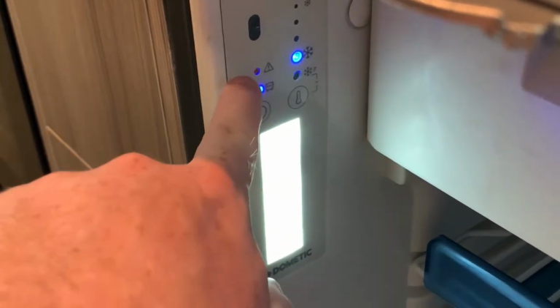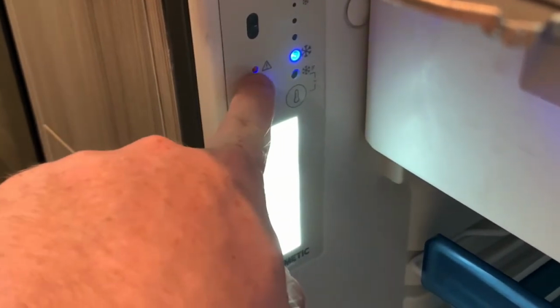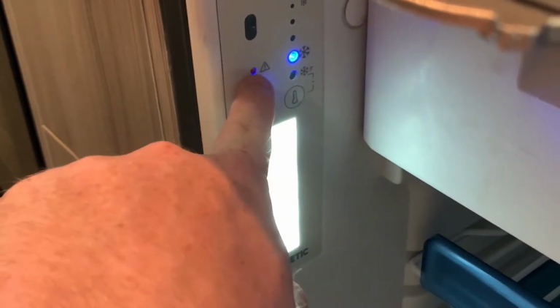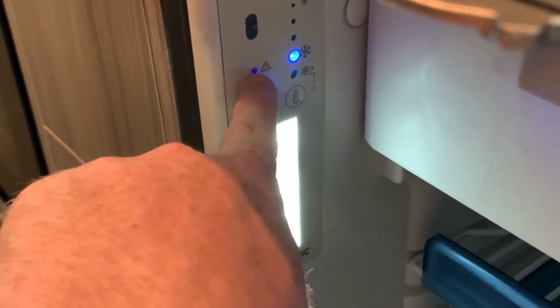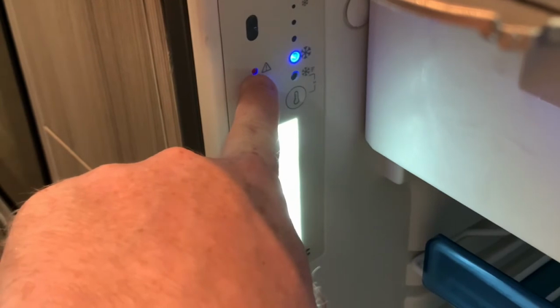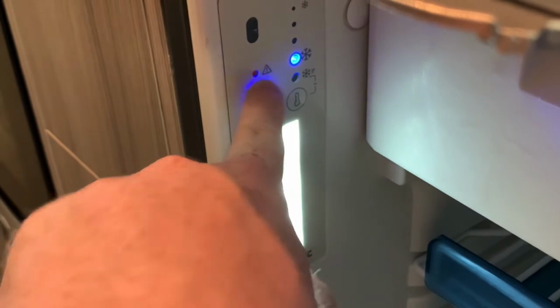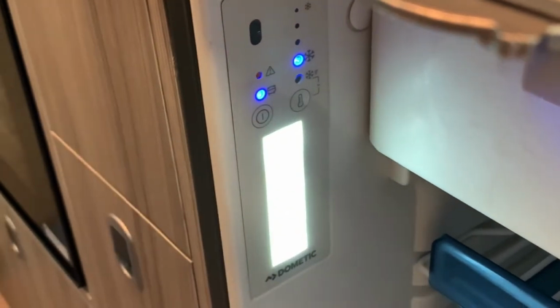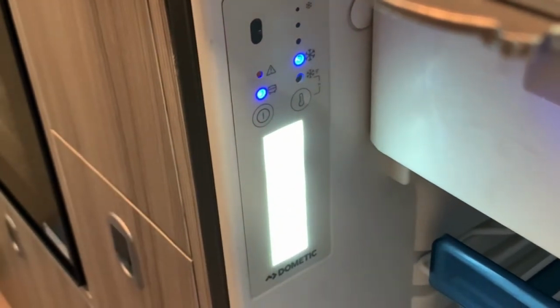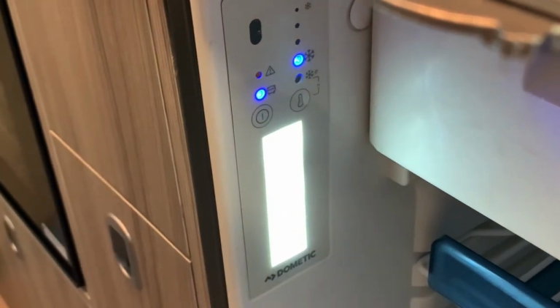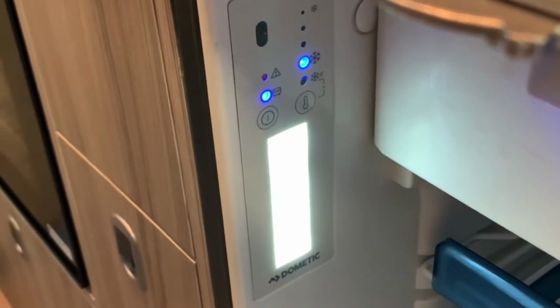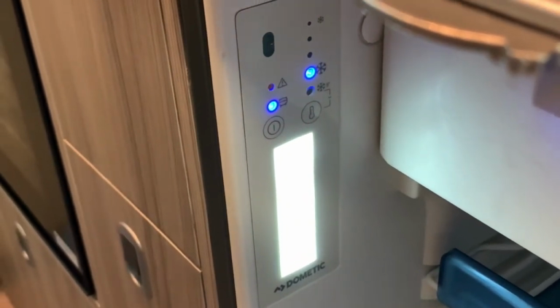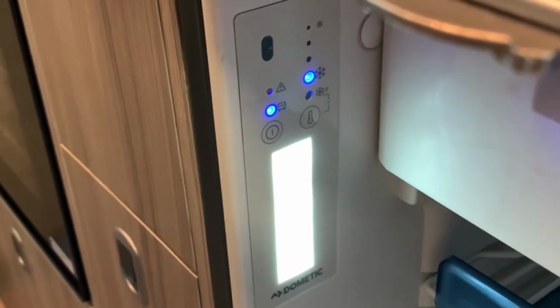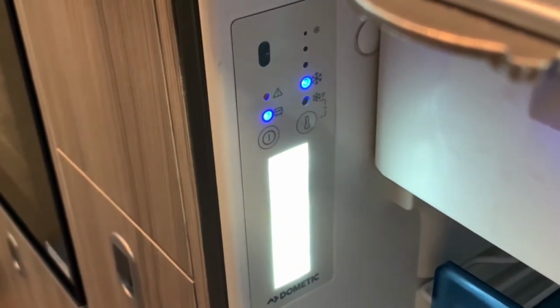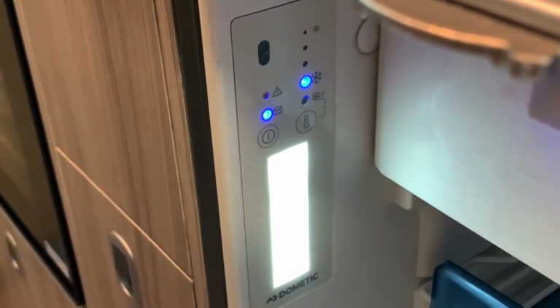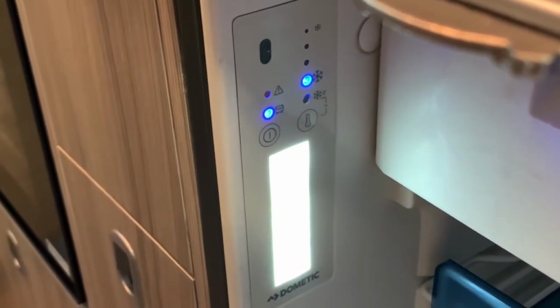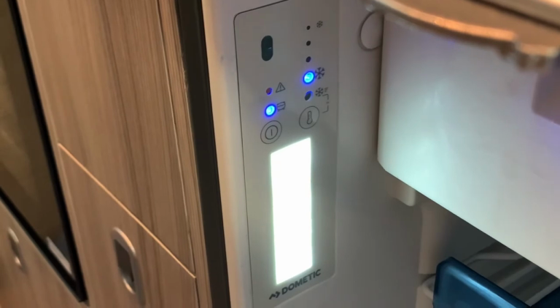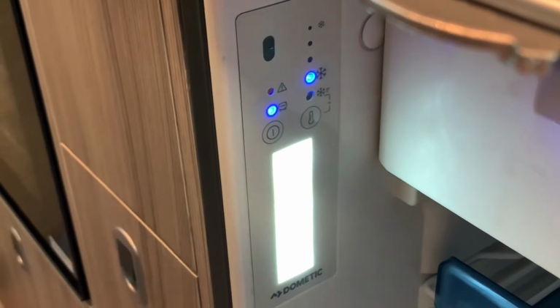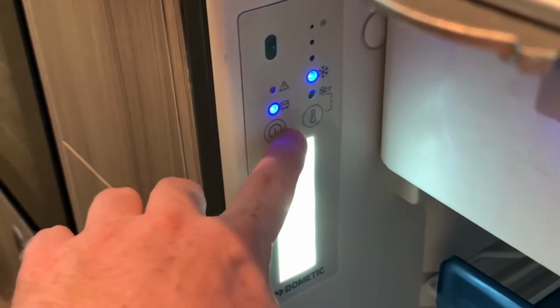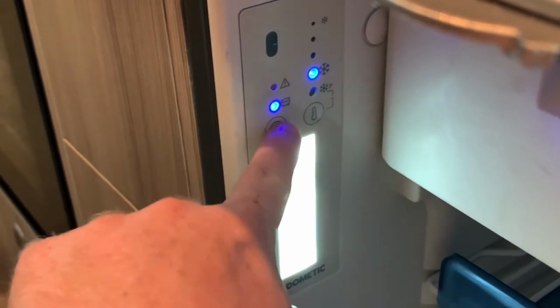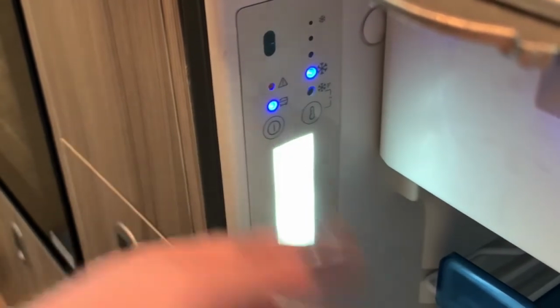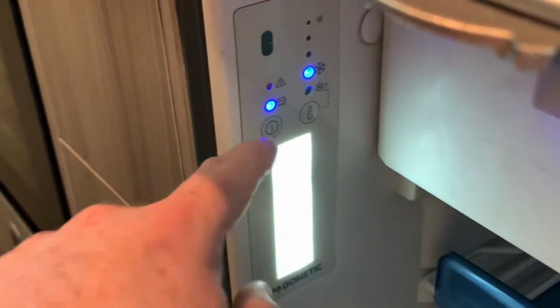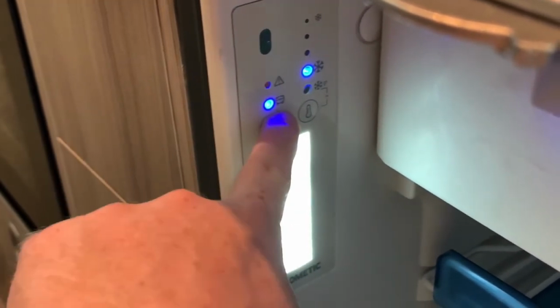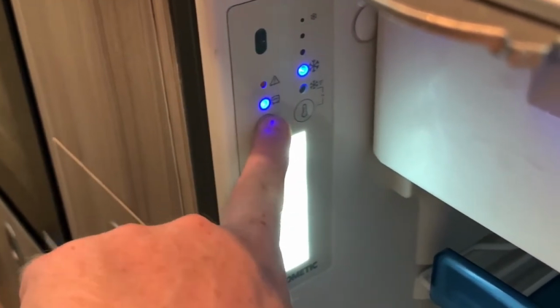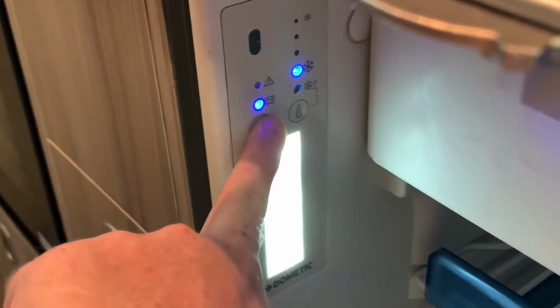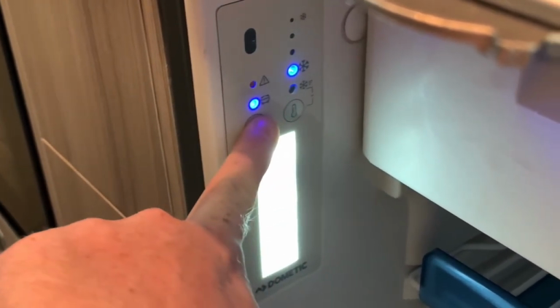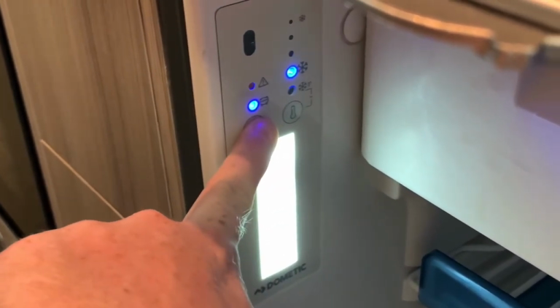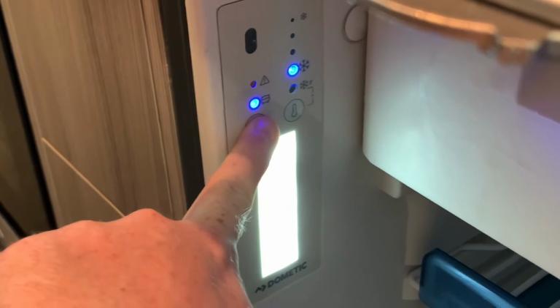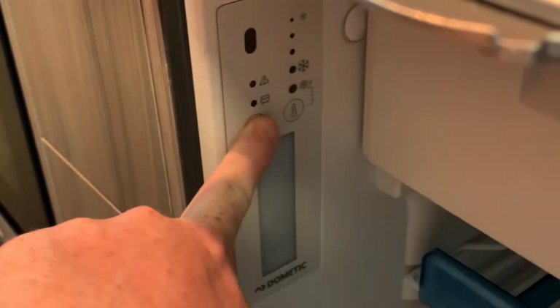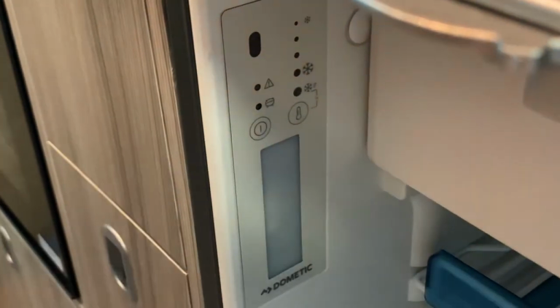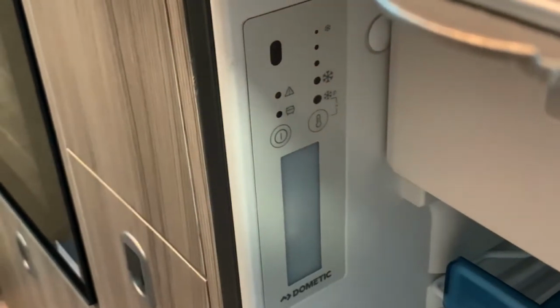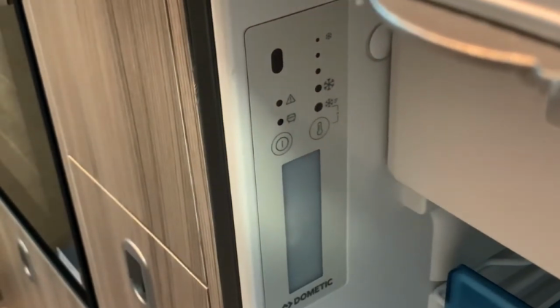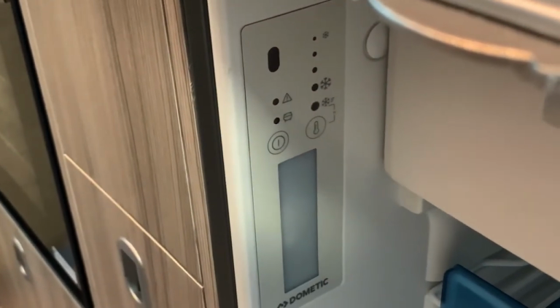If you see a light appear next to the warning triangle, that indicates a low leisure battery voltage and may cause the unit to cease operation. To turn the unit off, just press and hold until all the lights turn off.